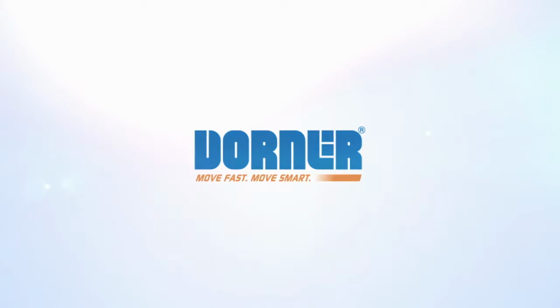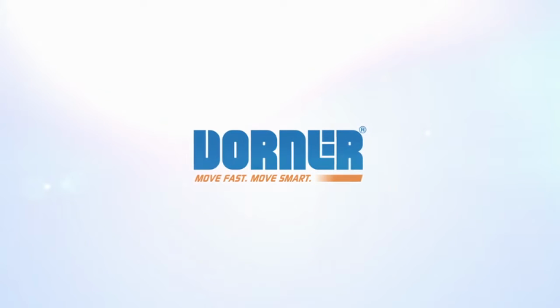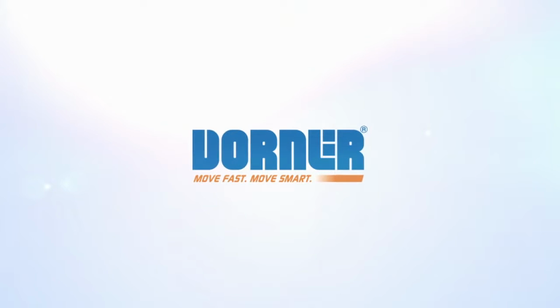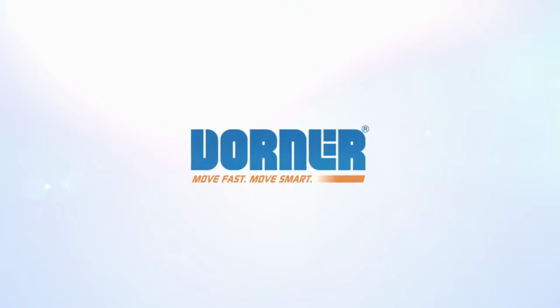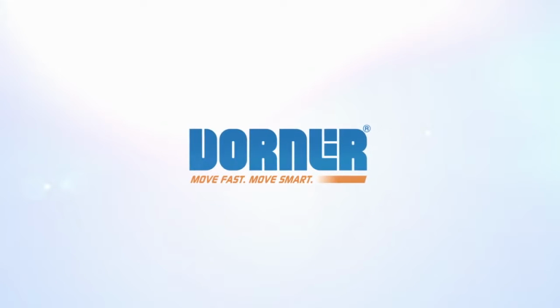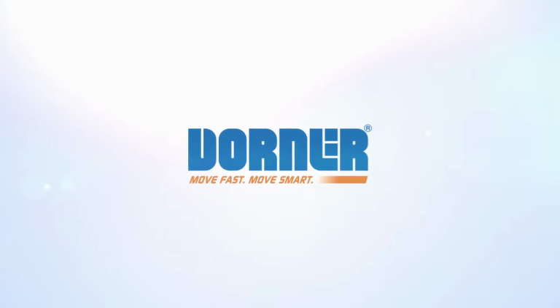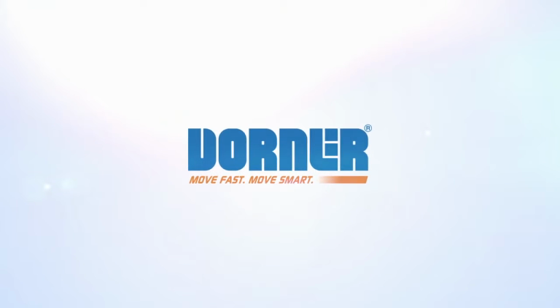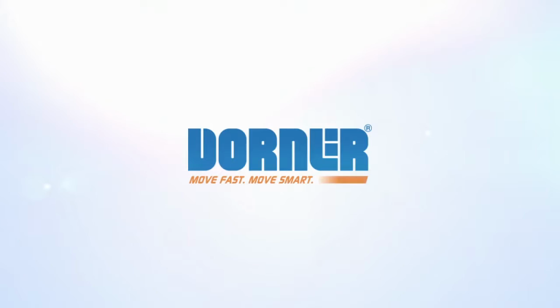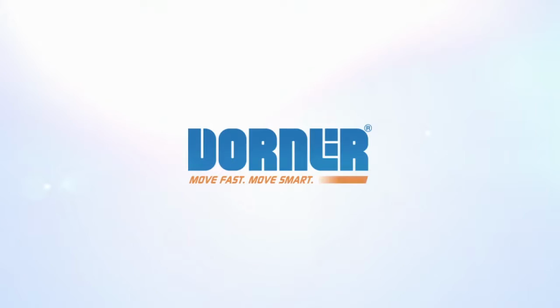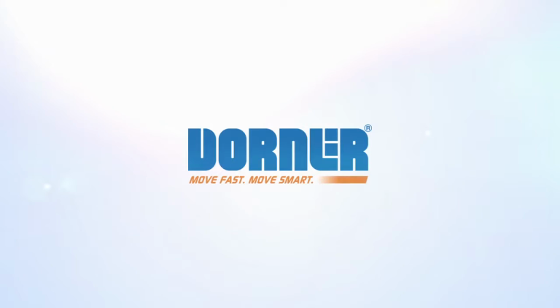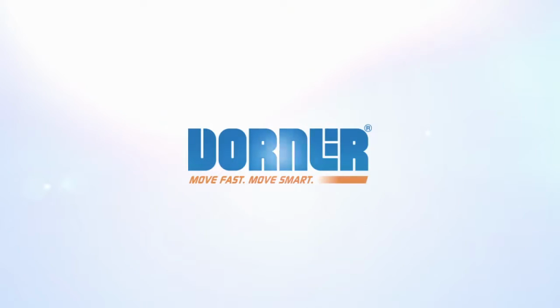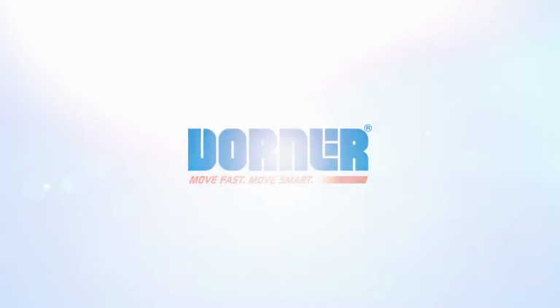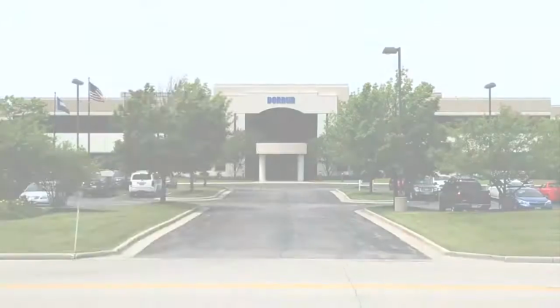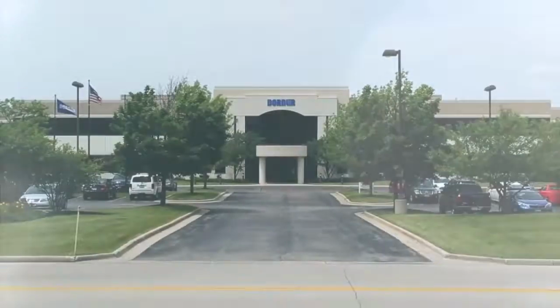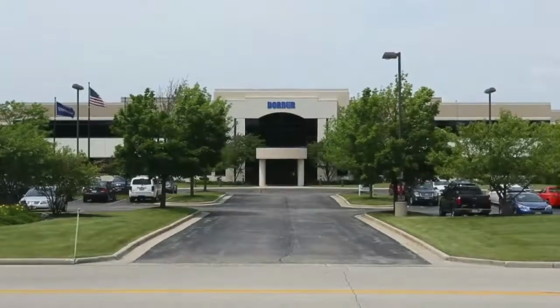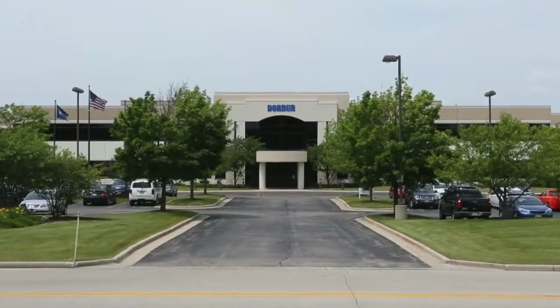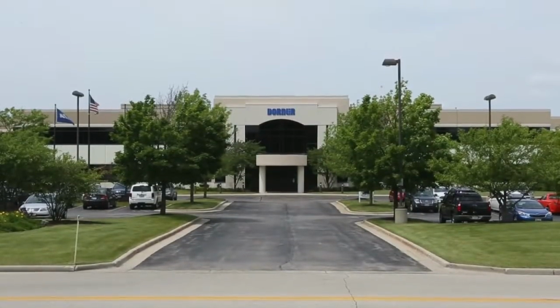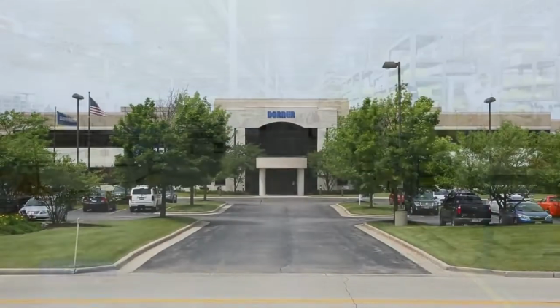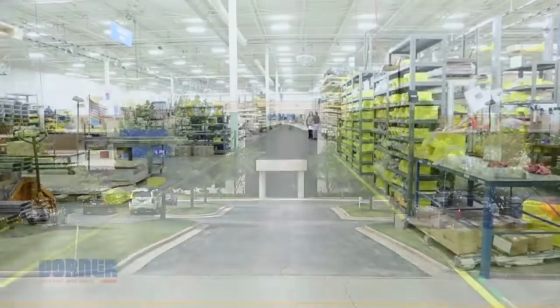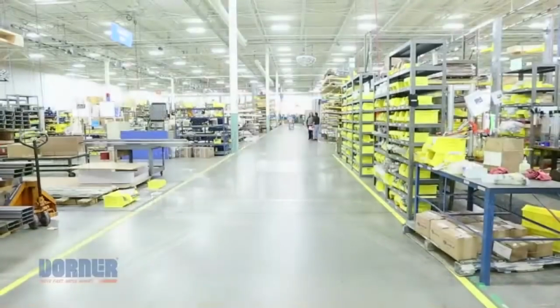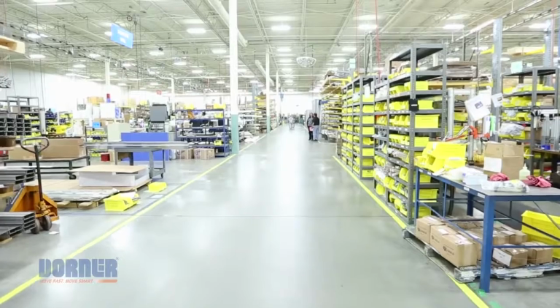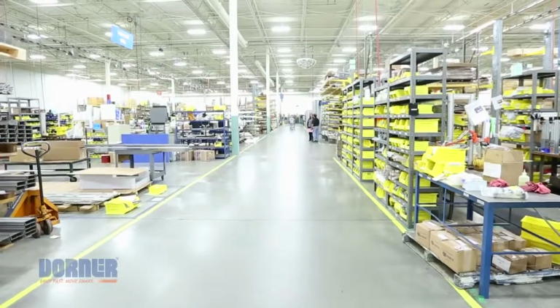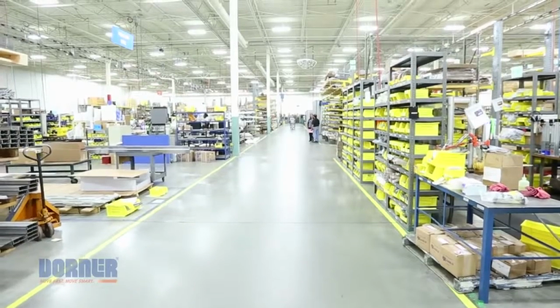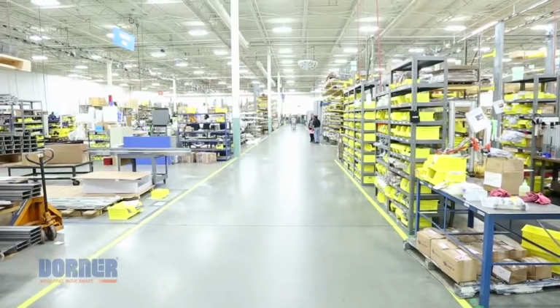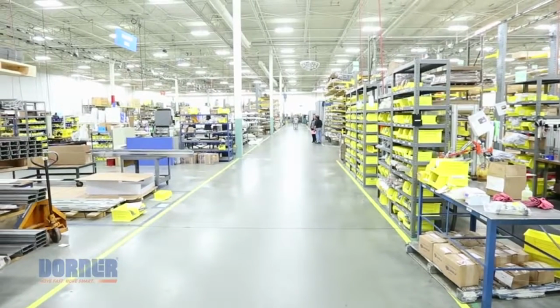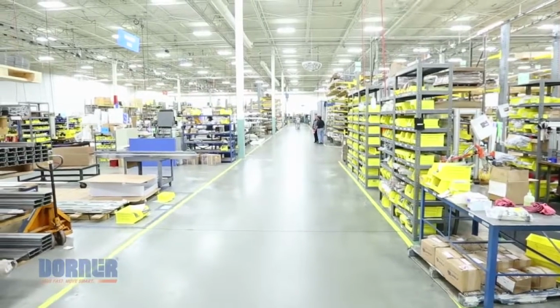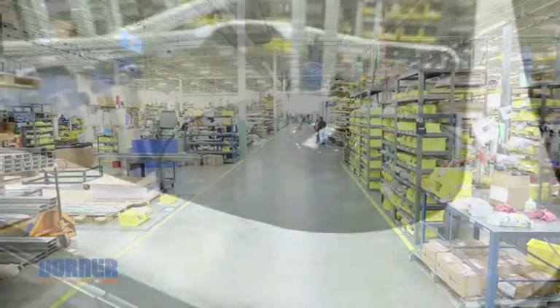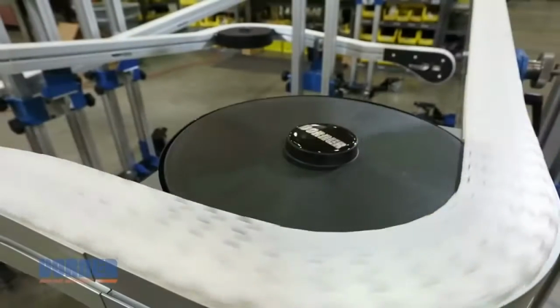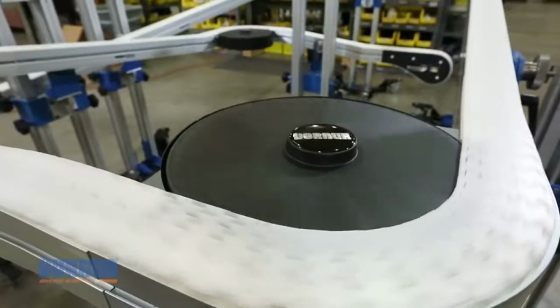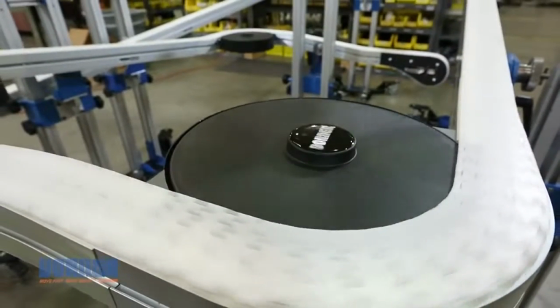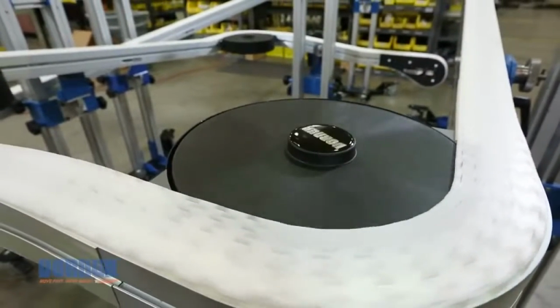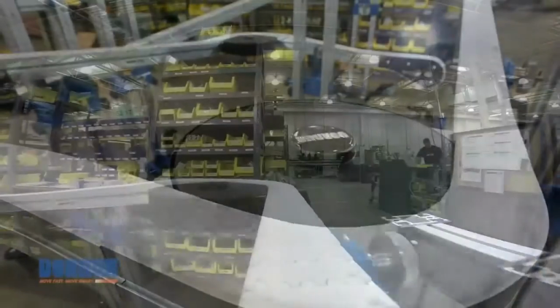Dorner Manufacturing, the leader in precision conveyors. Operating from a 190,000 square foot, state-of-the-art manufacturing facility in Heartland, Wisconsin, Dorner conveyors are designed to improve efficiency and productivity.